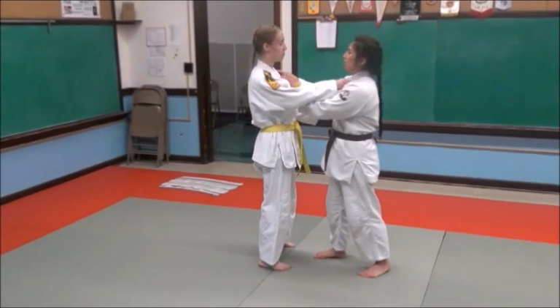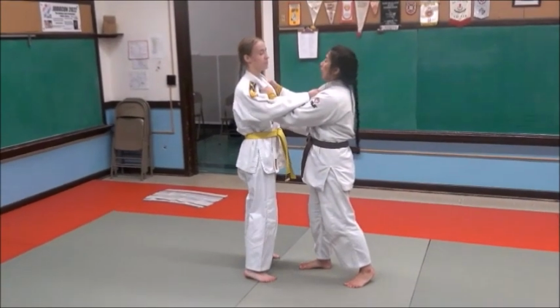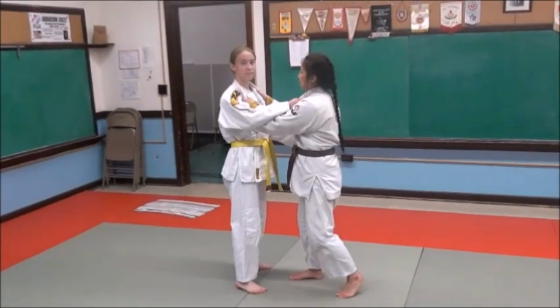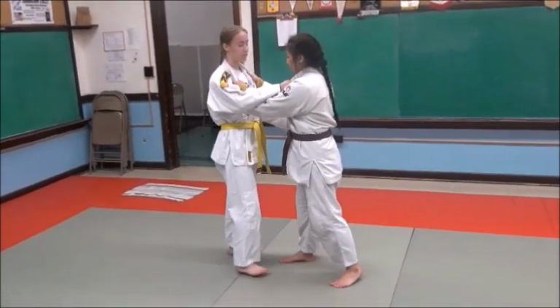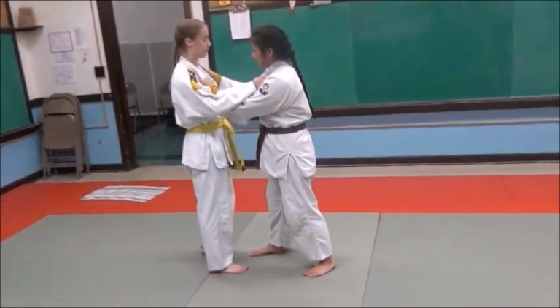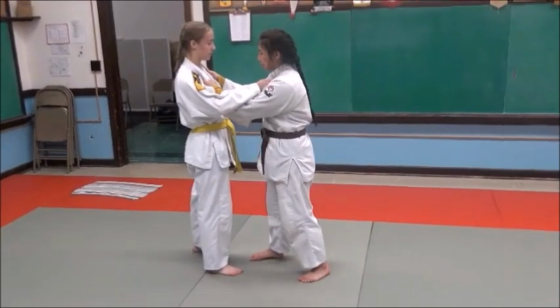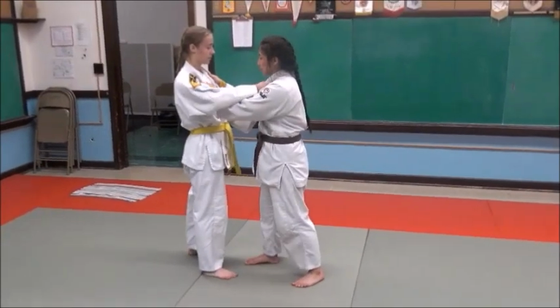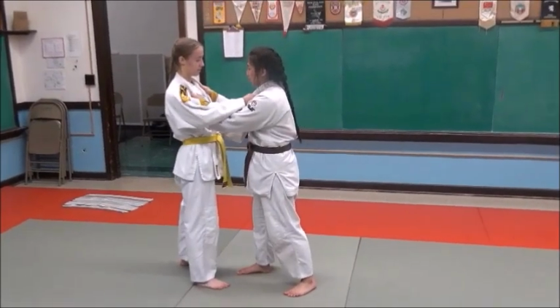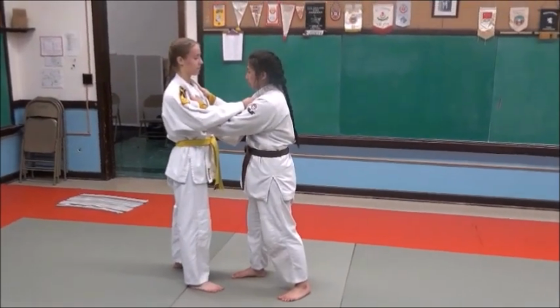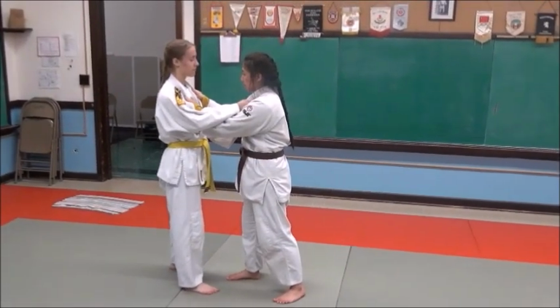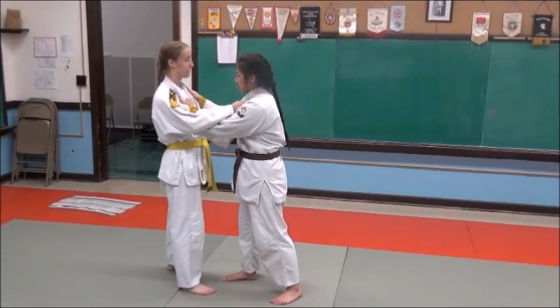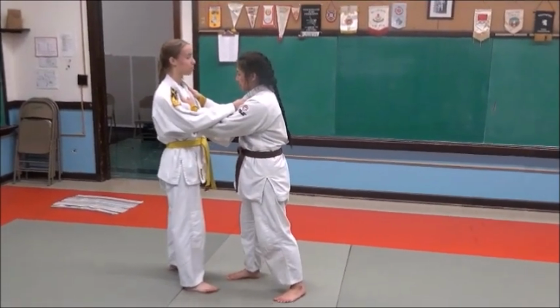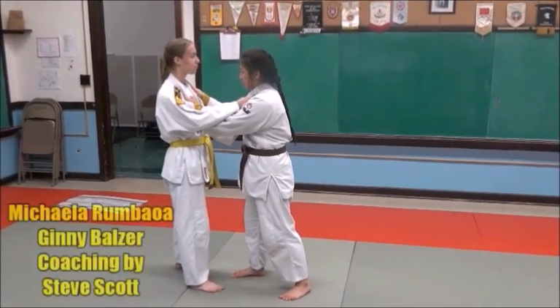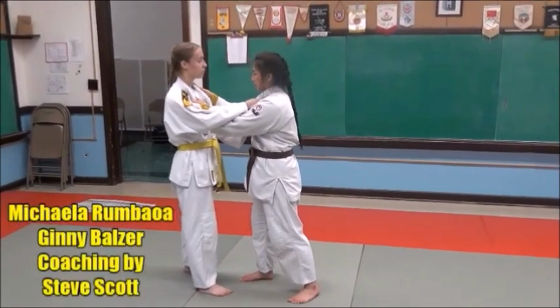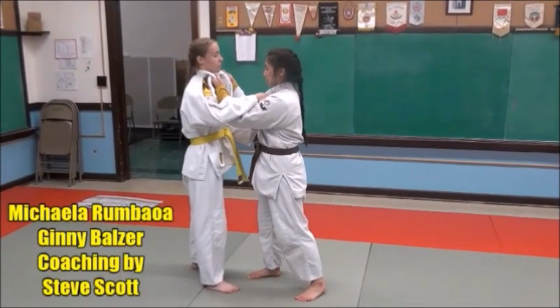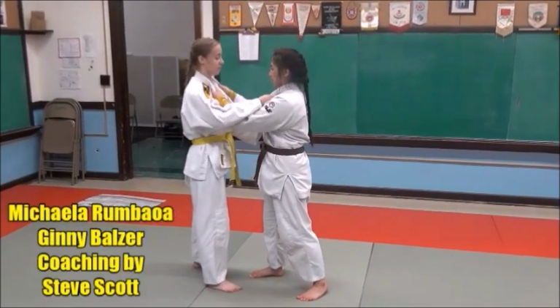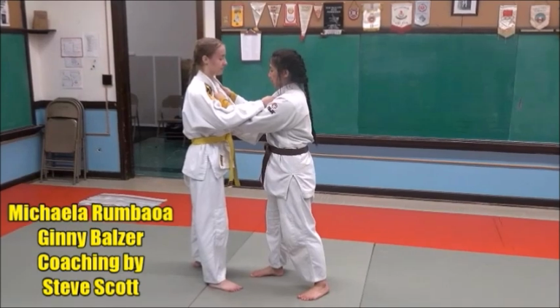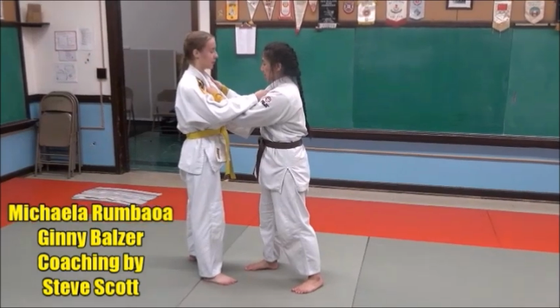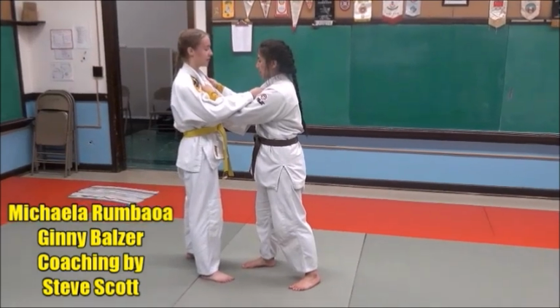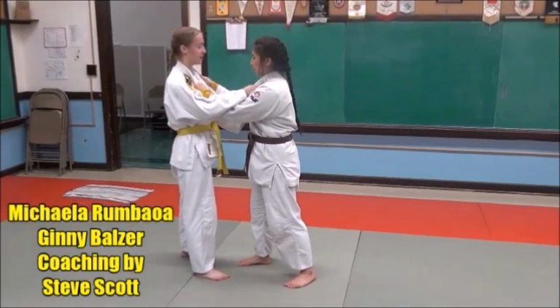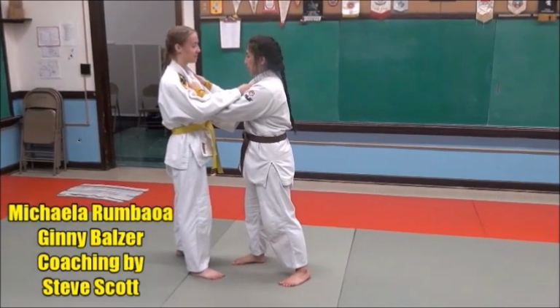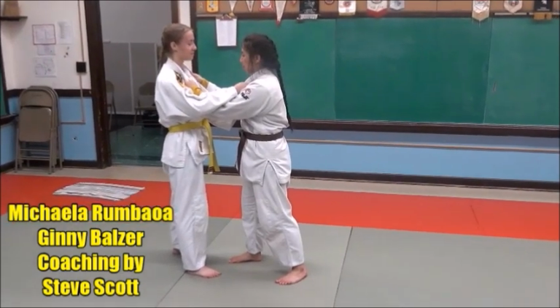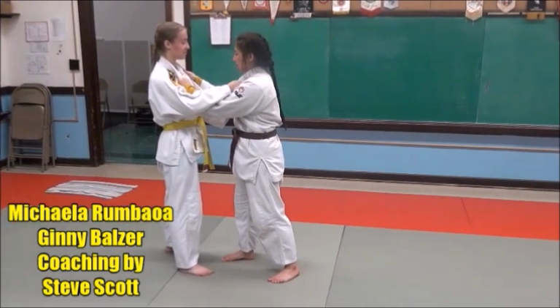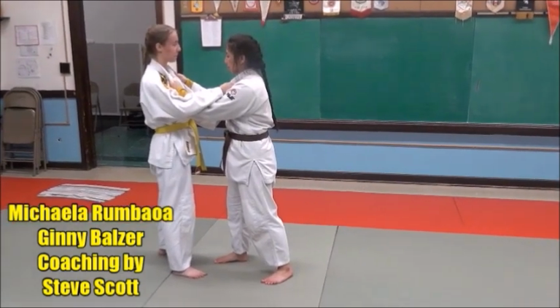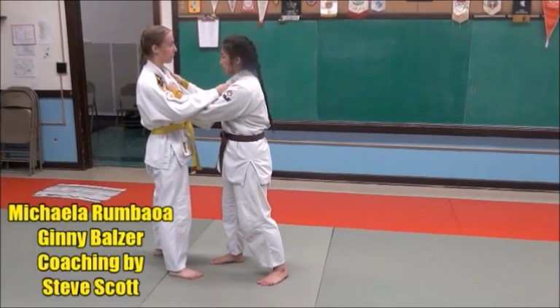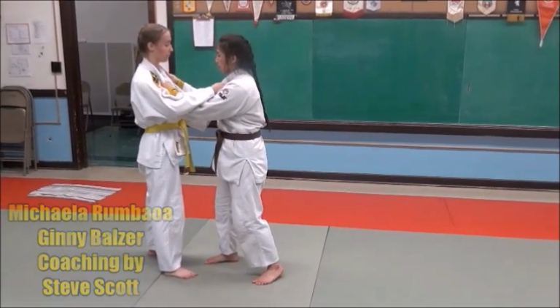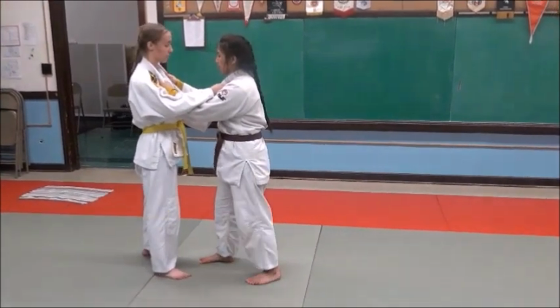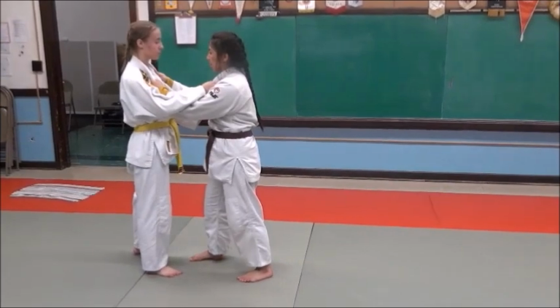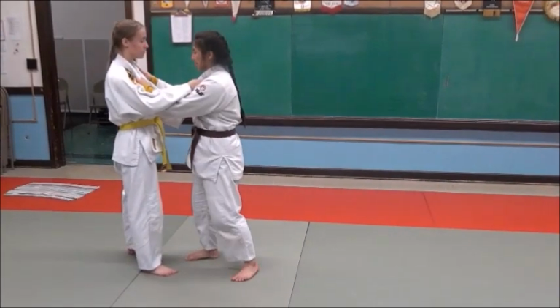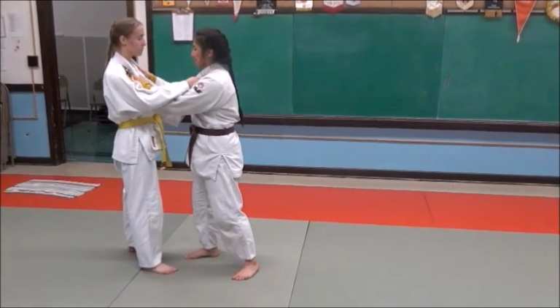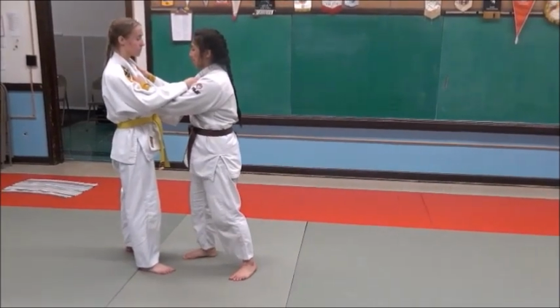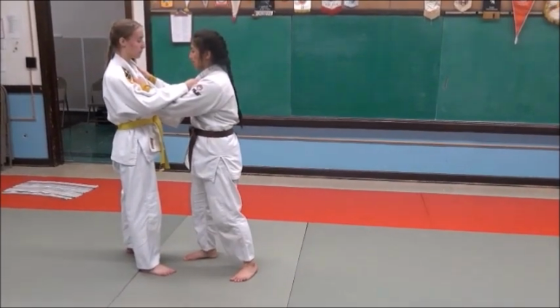Let's take a look at a pop-pop or snap-stap action. What Mikayla's going to do here — she's got a double lapel grip — and we're going to do an epon saenagi. As she moves backwards, she's going to do a step-step or snap-stap and hit her knee drop saenagi.